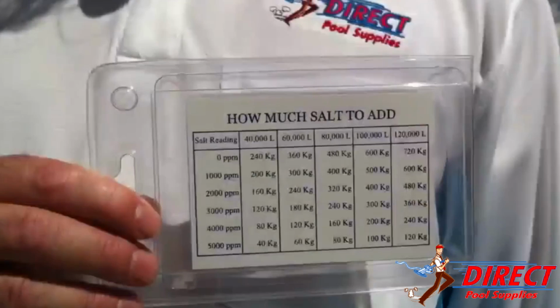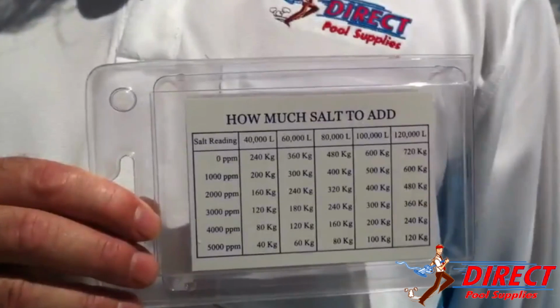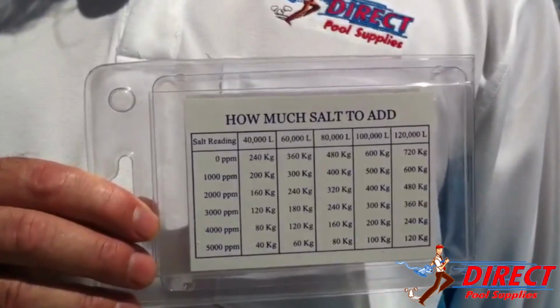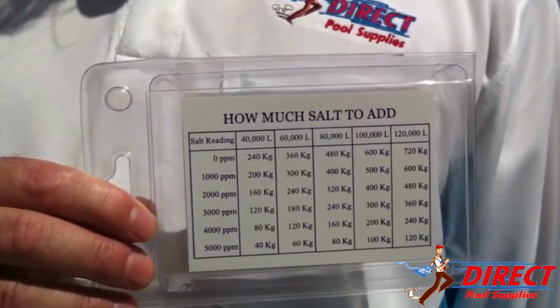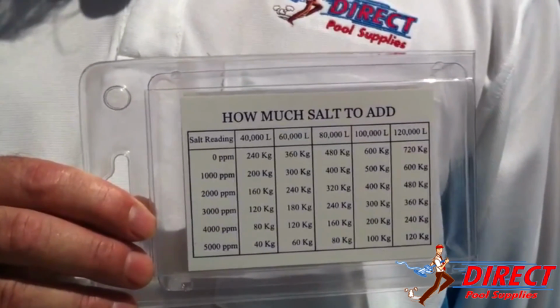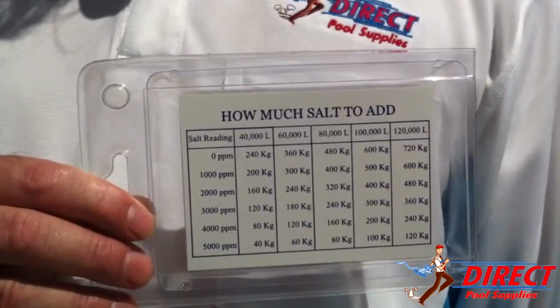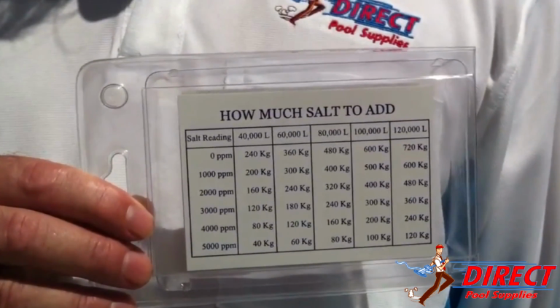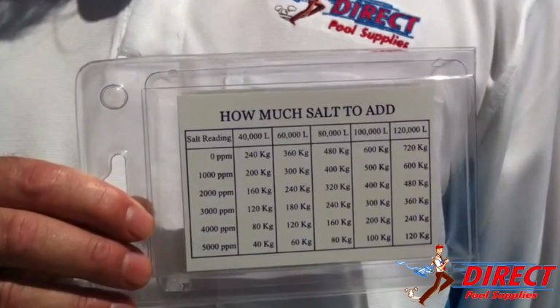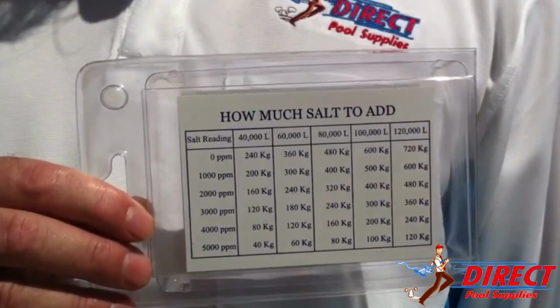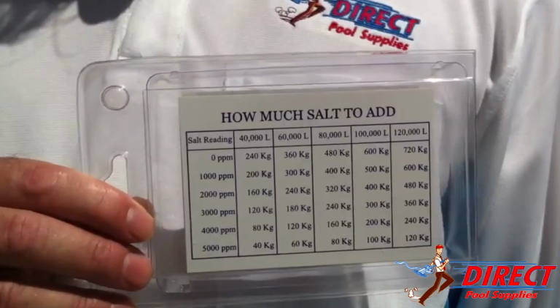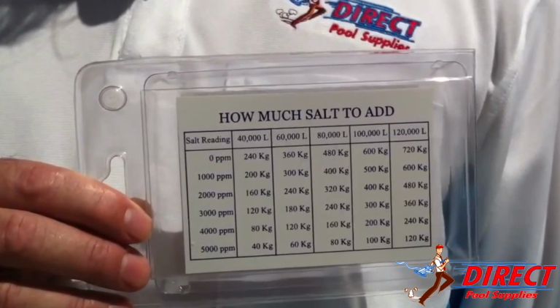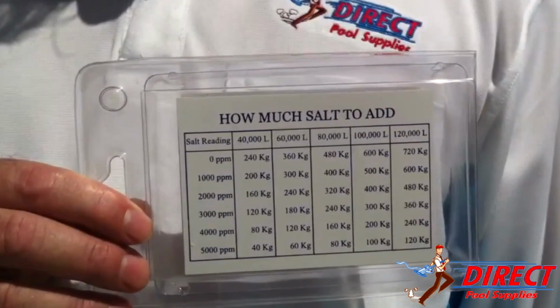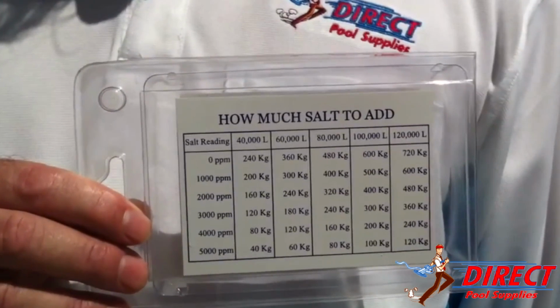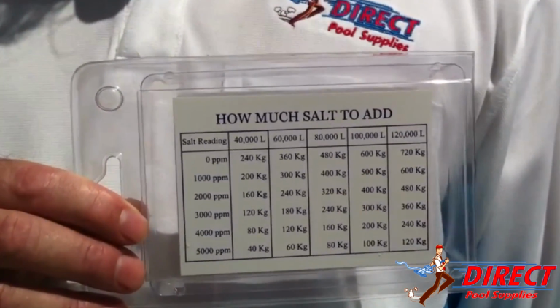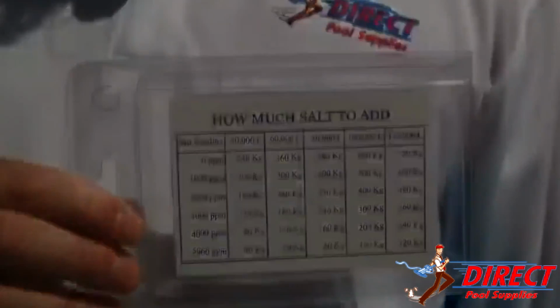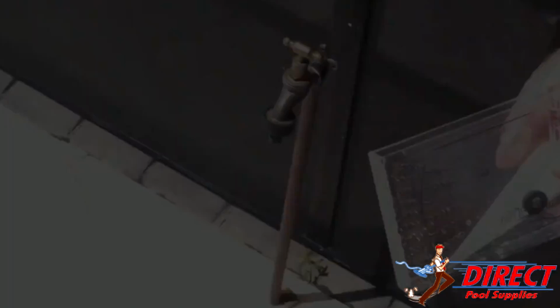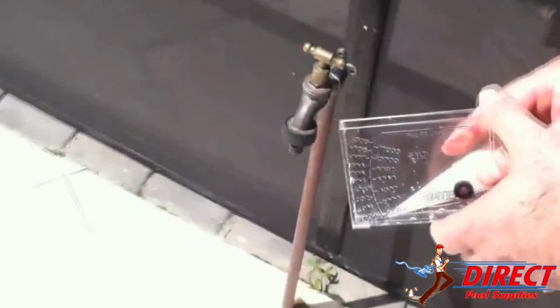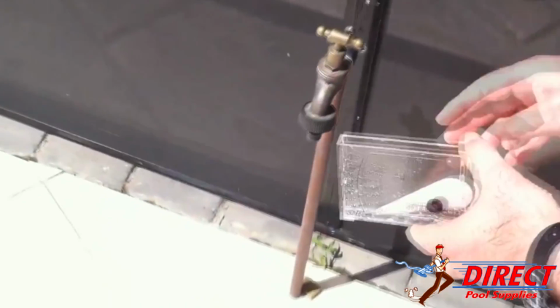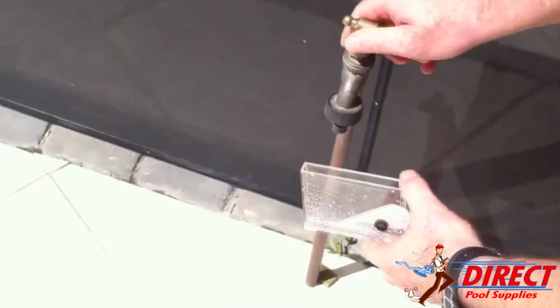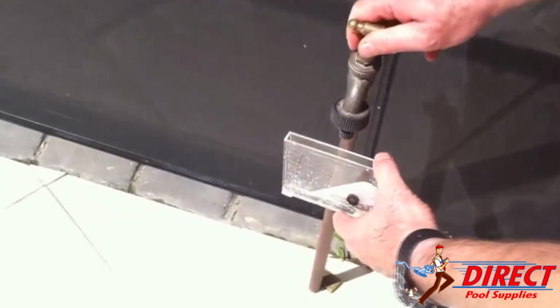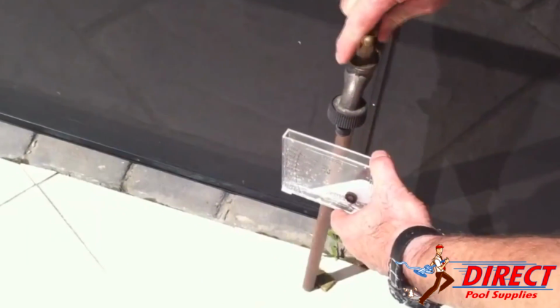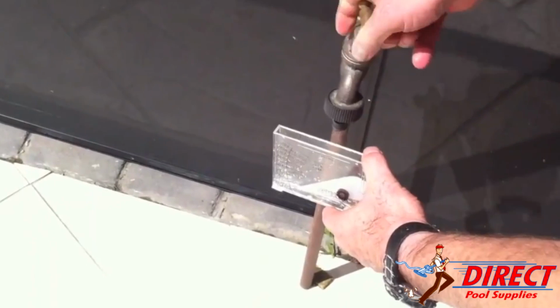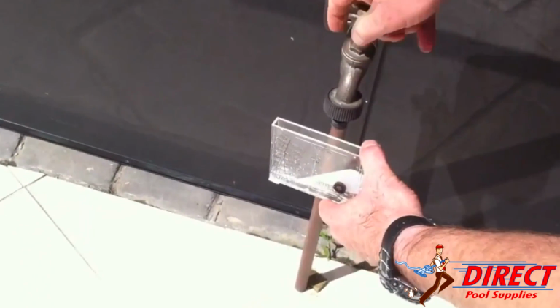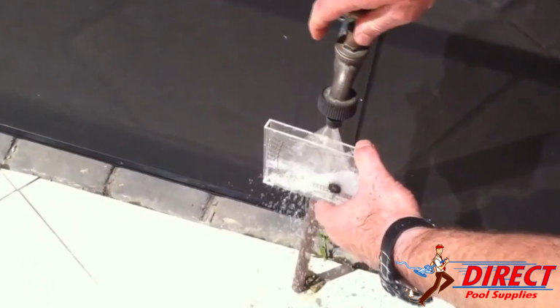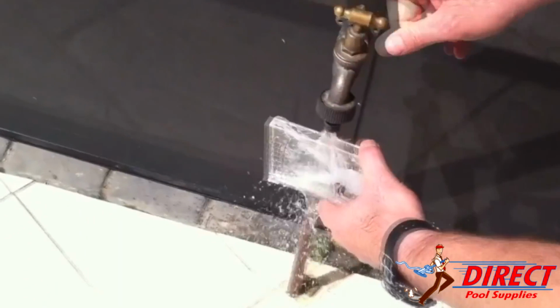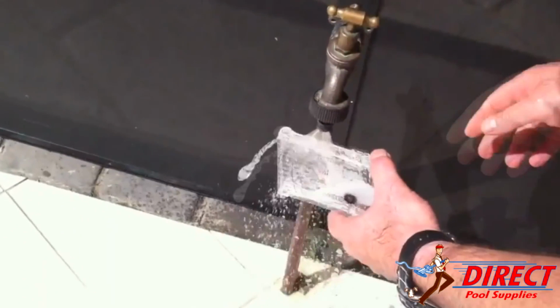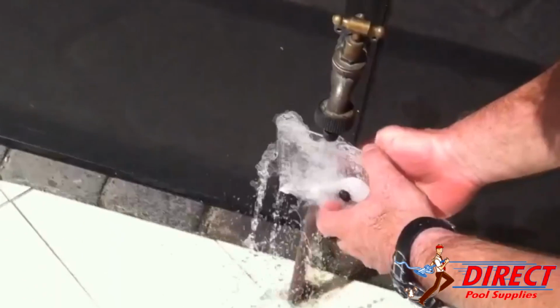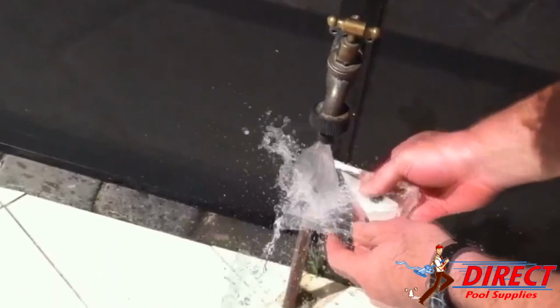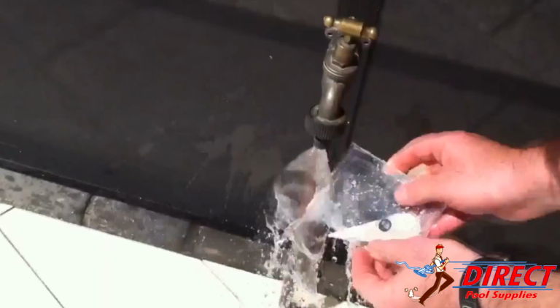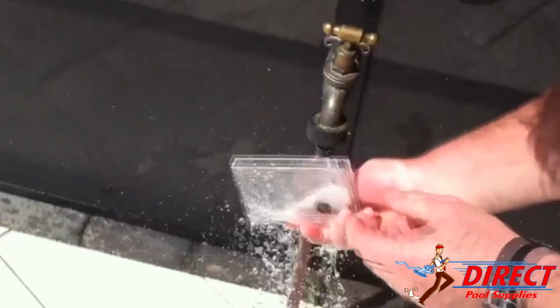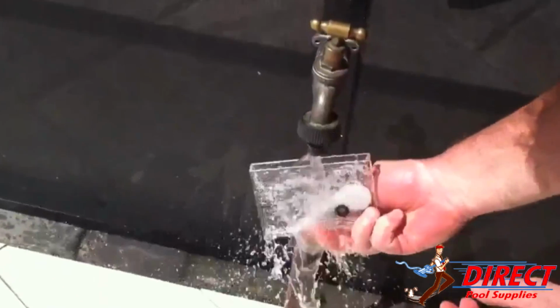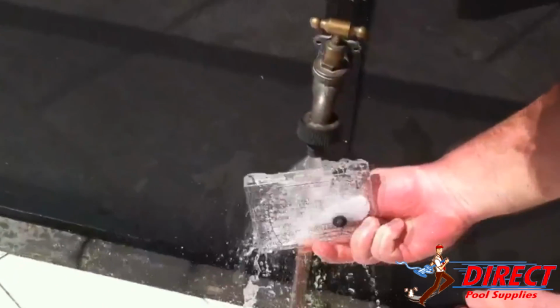Refer to the table that comes with your hydrometer and line the row that represents your salt level to your pool's volume, and add that amount of salt to the pool. Remember that most pools have a minimum salt level of four thousand to a maximum of seven thousand parts per million.